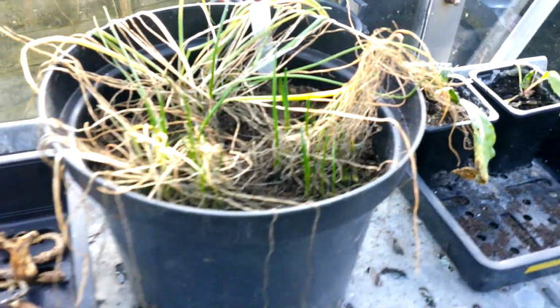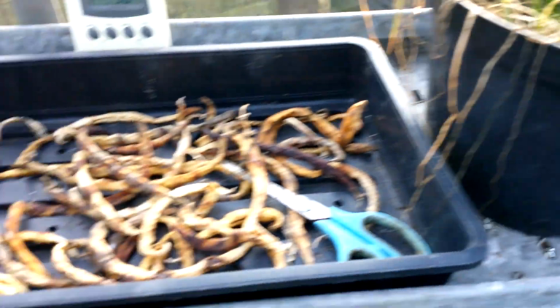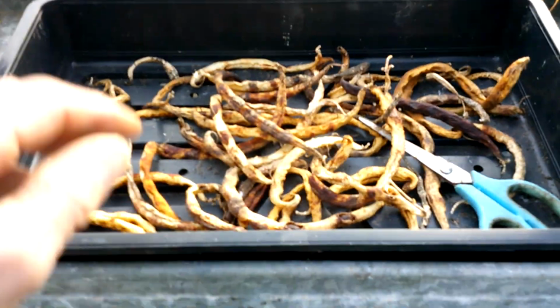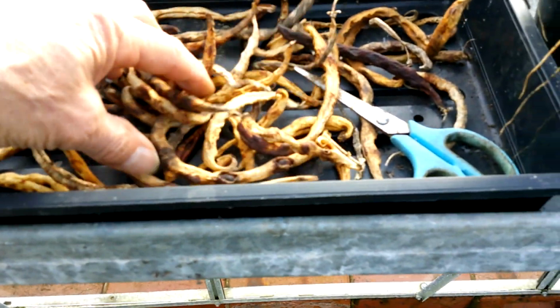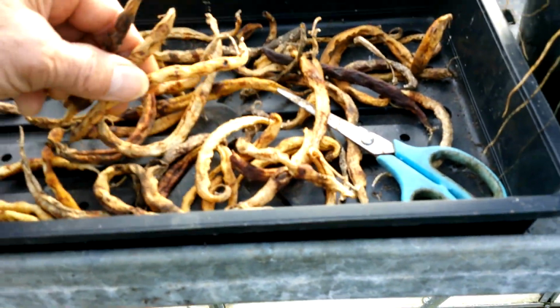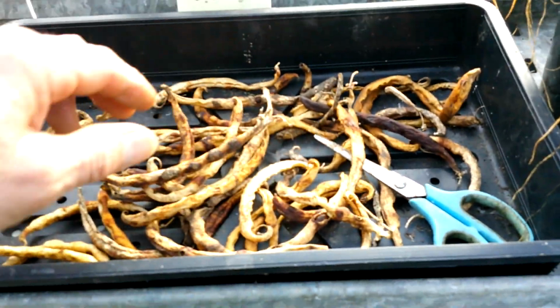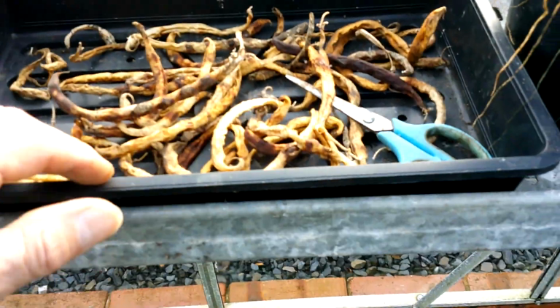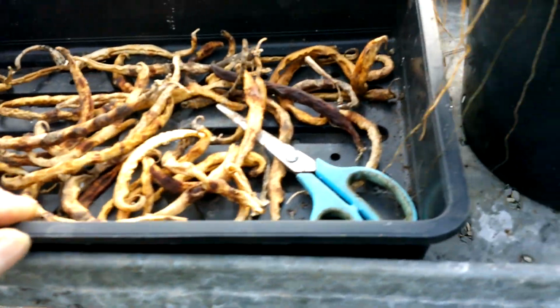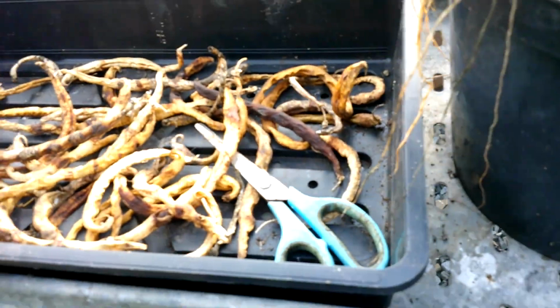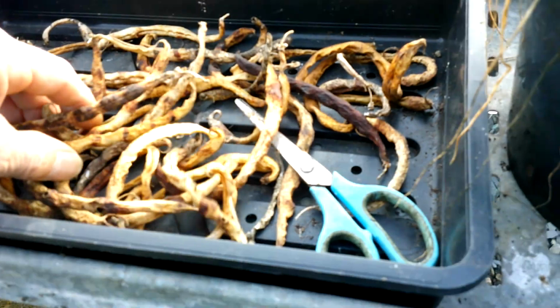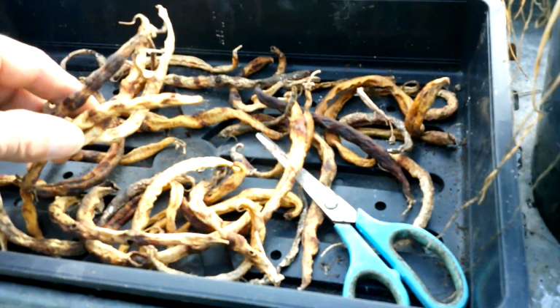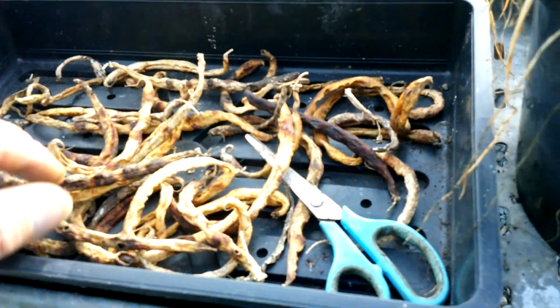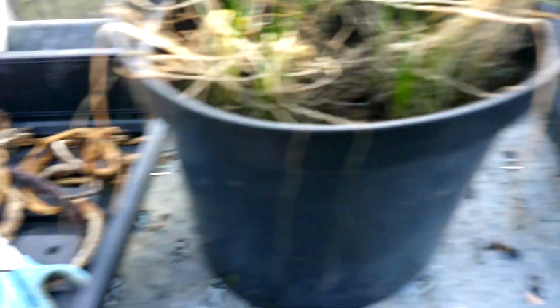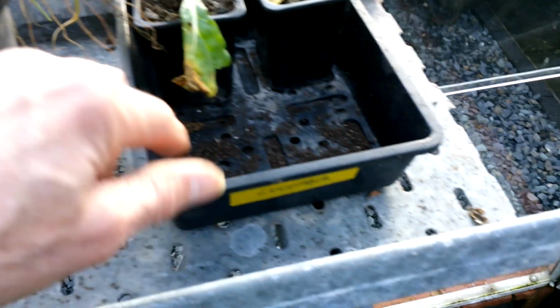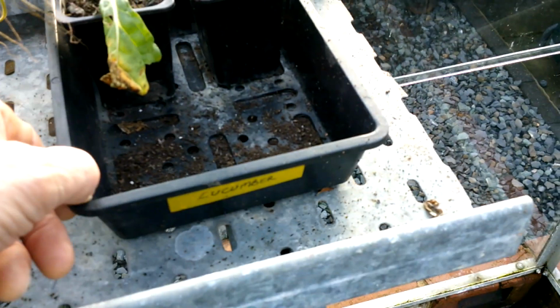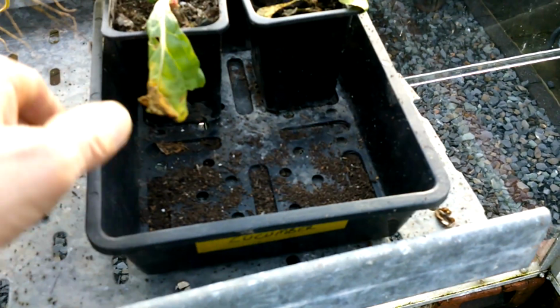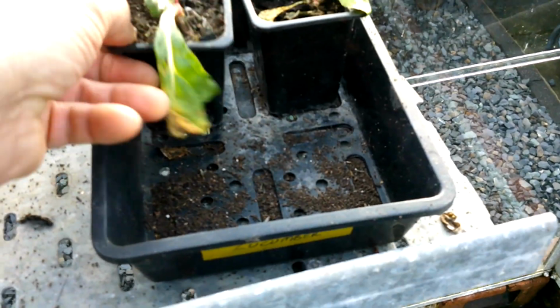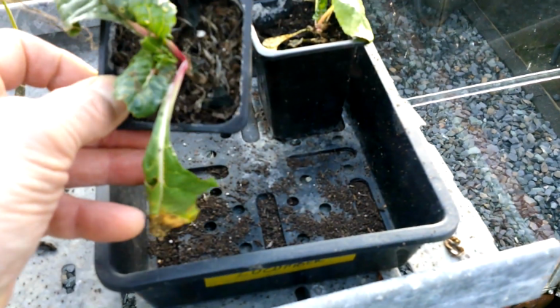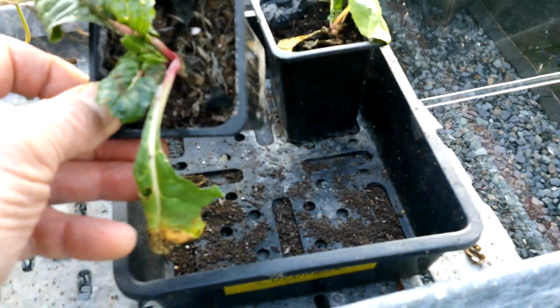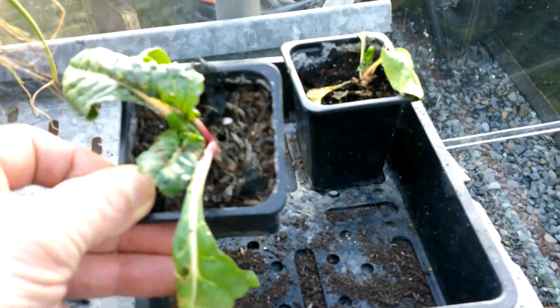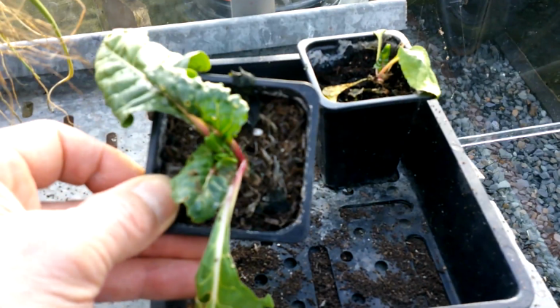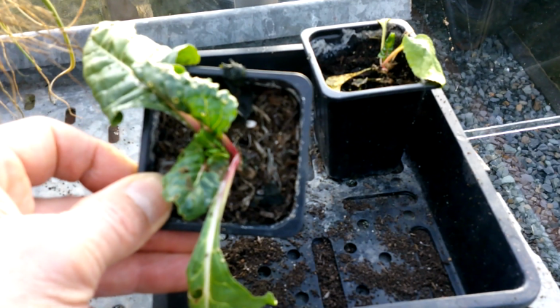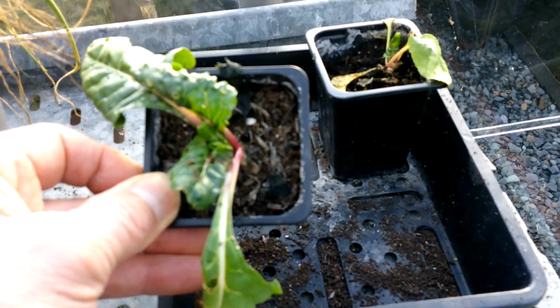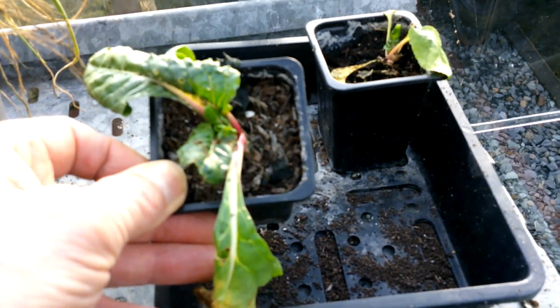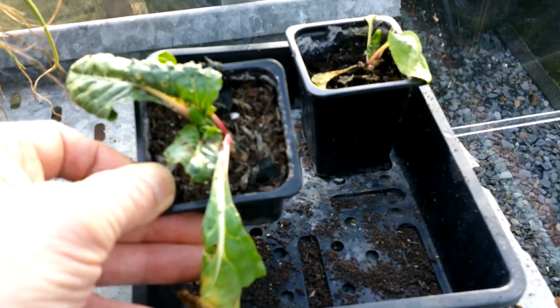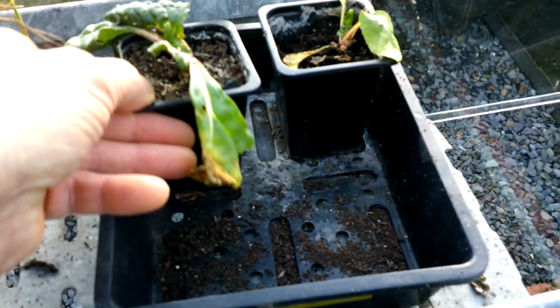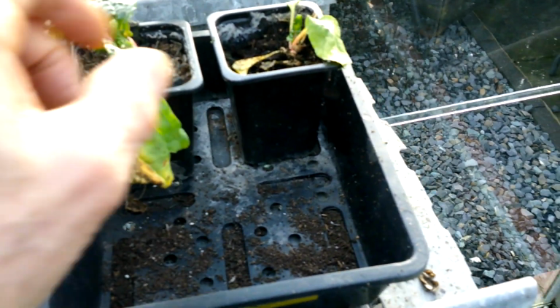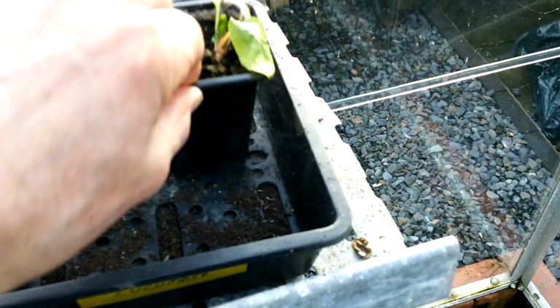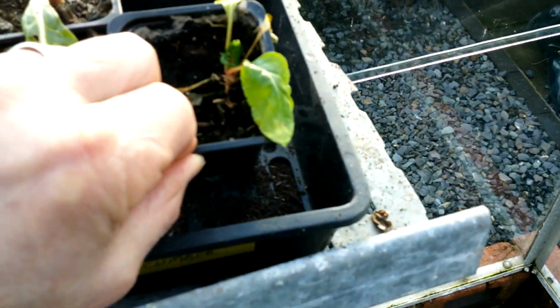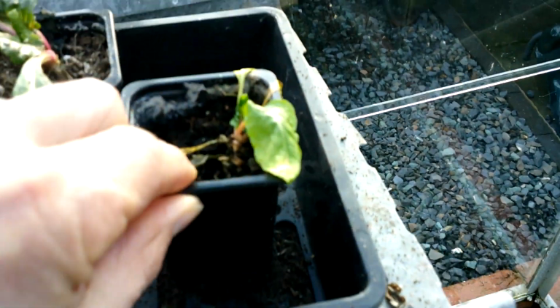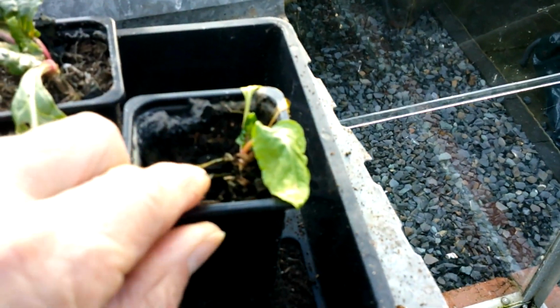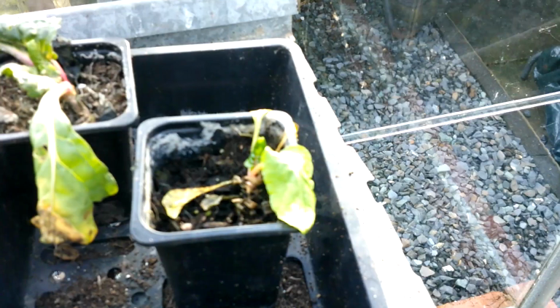I still haven't got round to sorting this seed out yet — that's French bean. And a couple of little chard plants. I think those could go out actually, I'm not sure — that might want to get away with it.